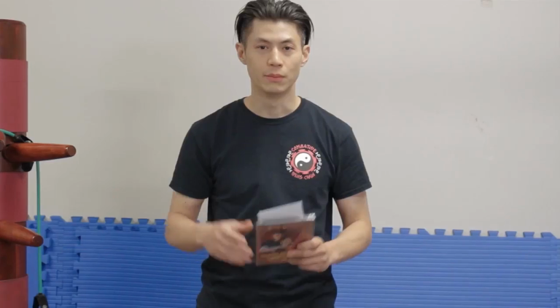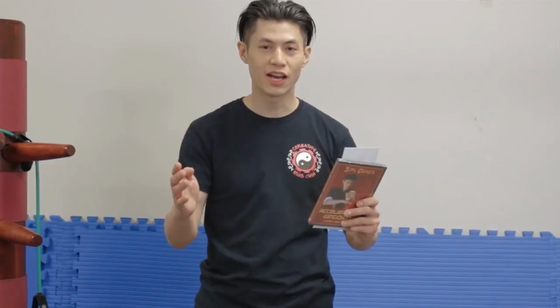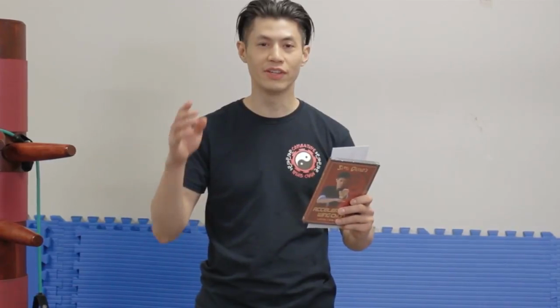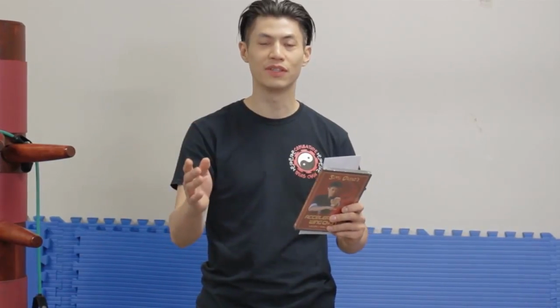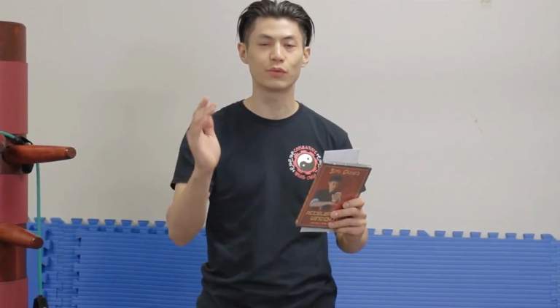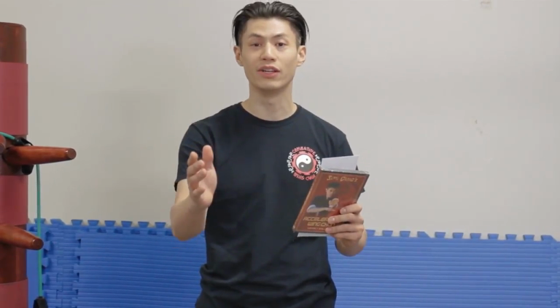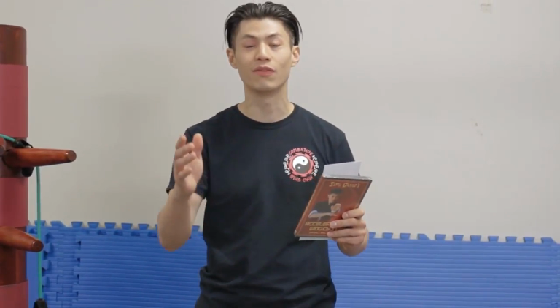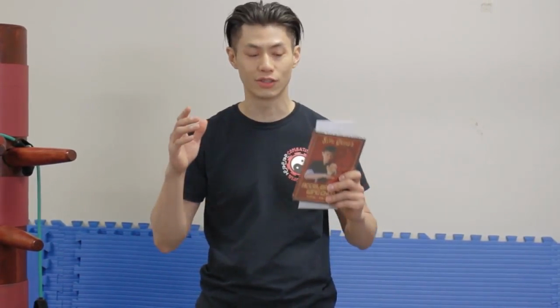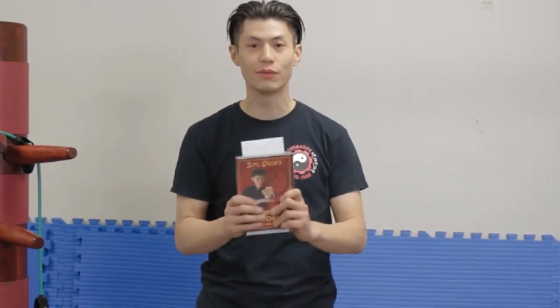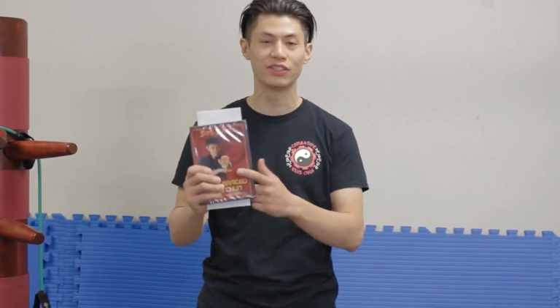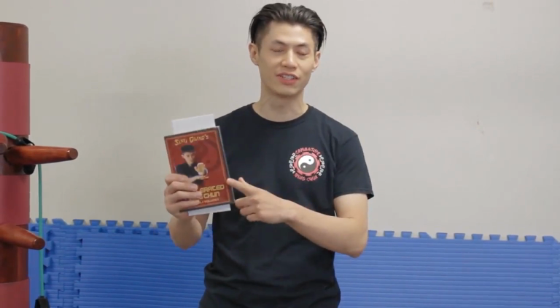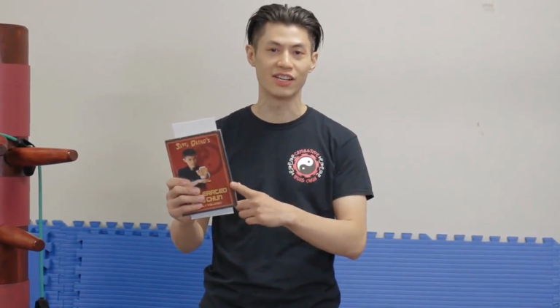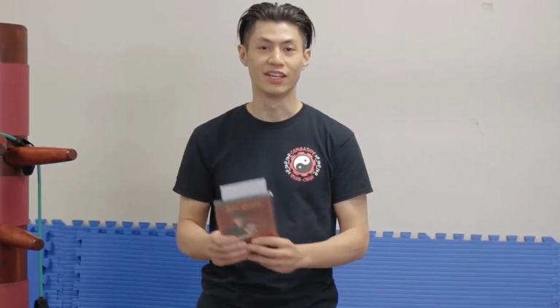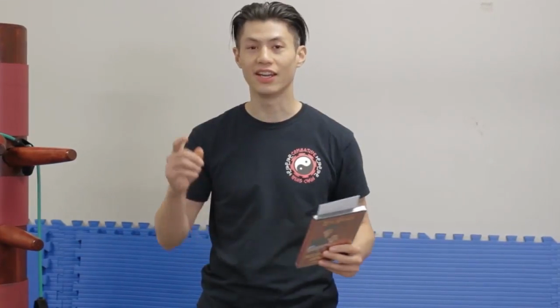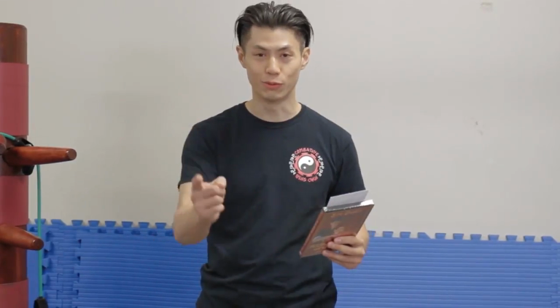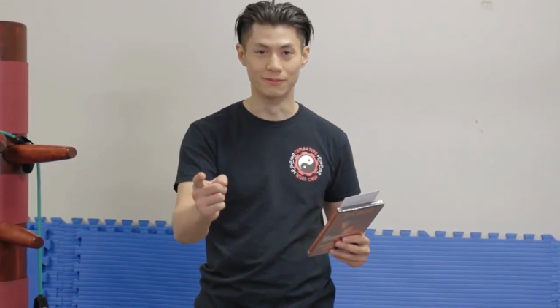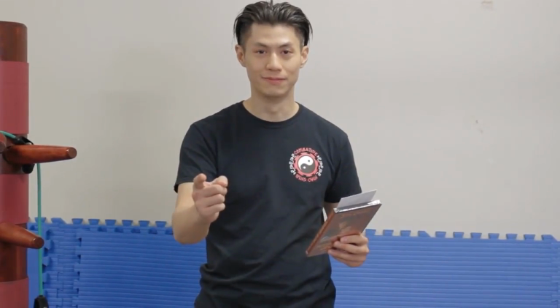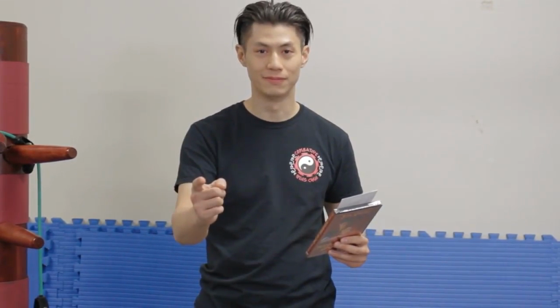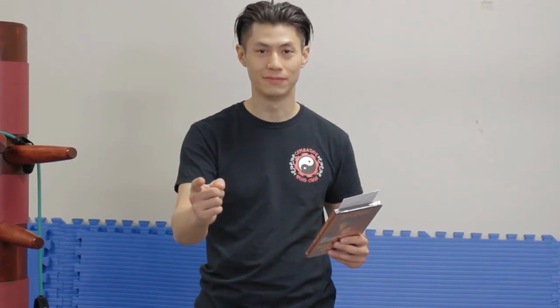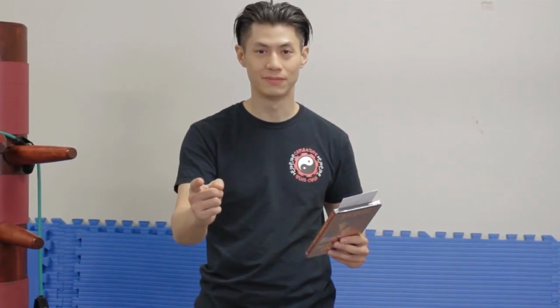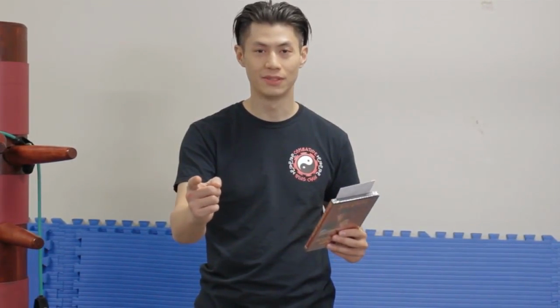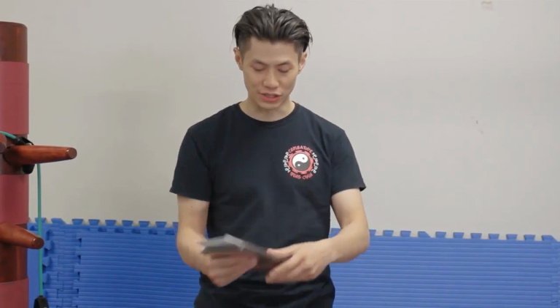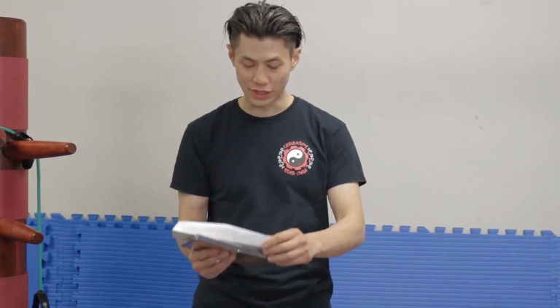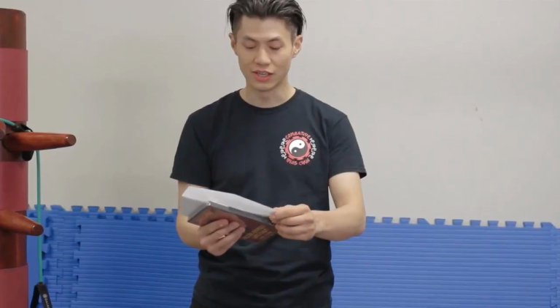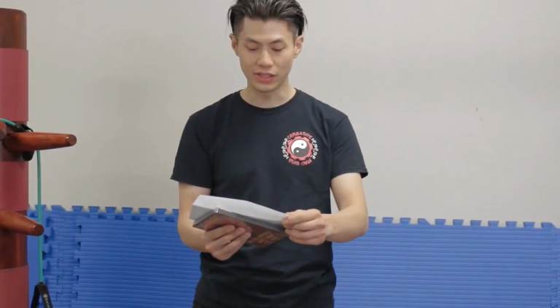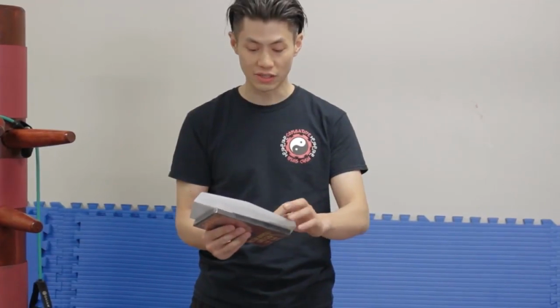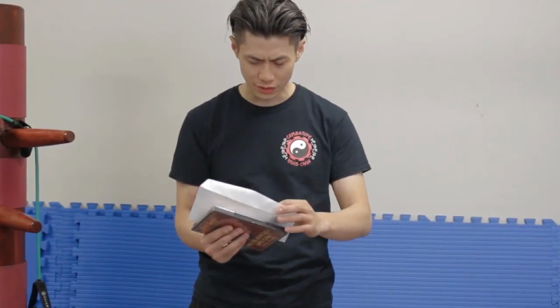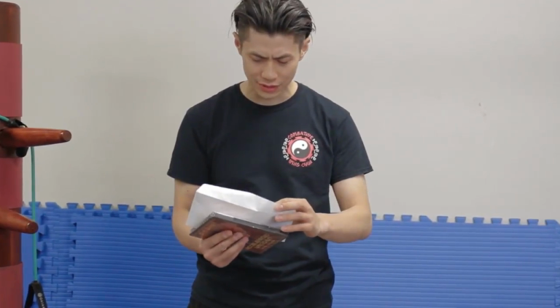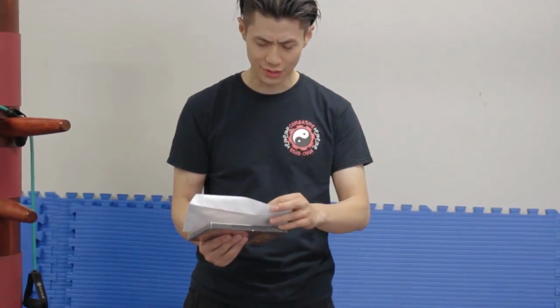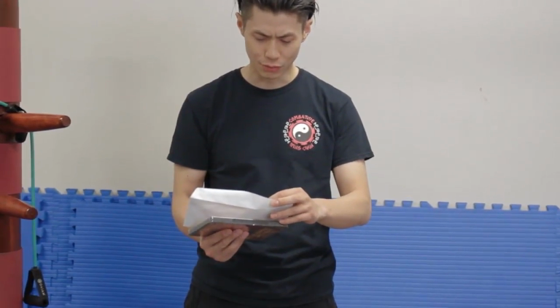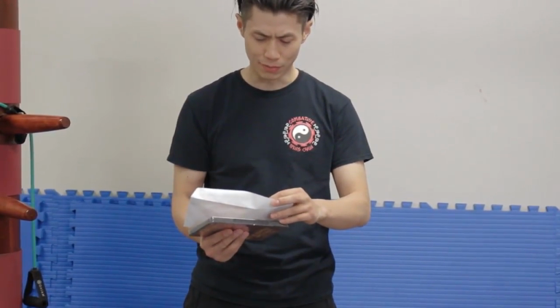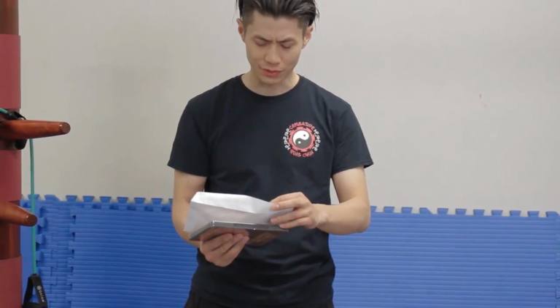Now it's time for the announcement of this week's winner of our Accelerated Wing Chun DVD contest. This week's DVD contest winner is Will Boswell.